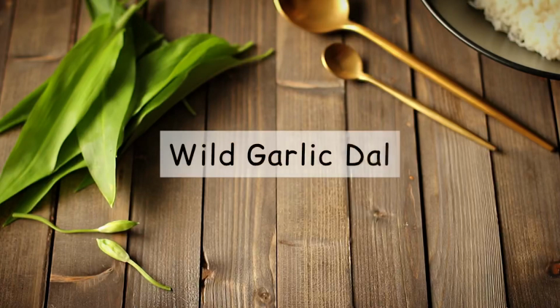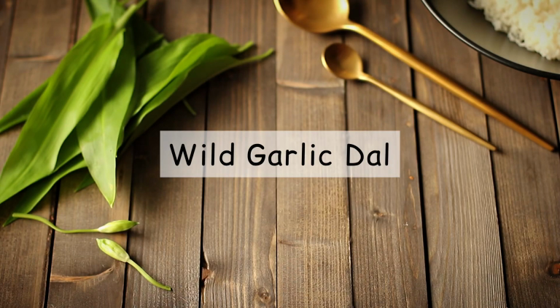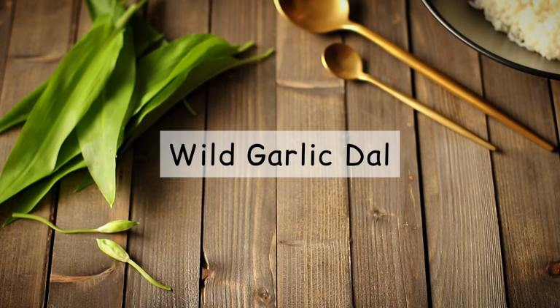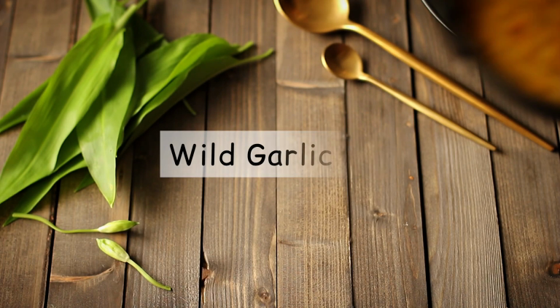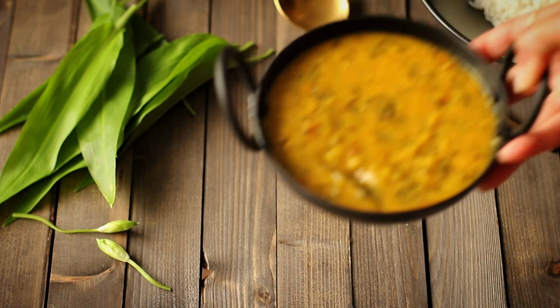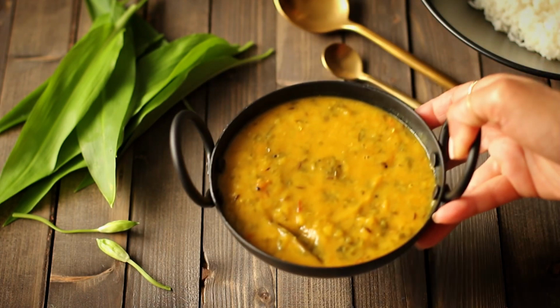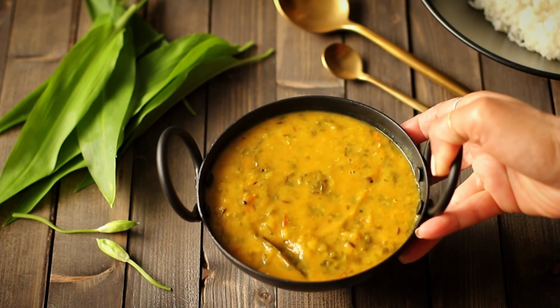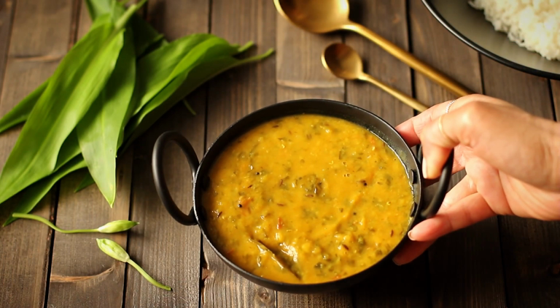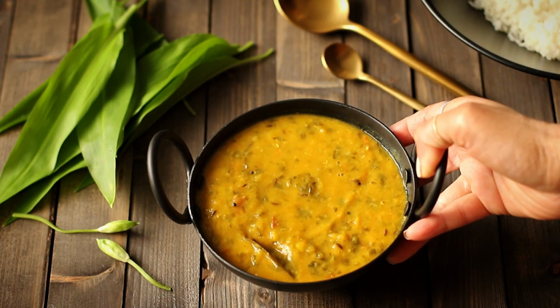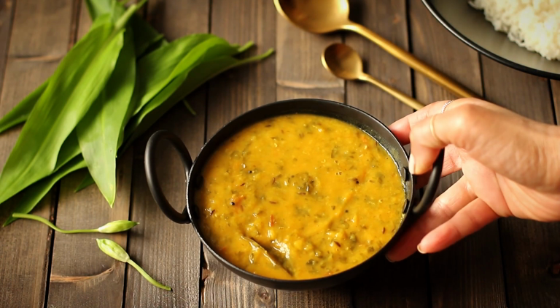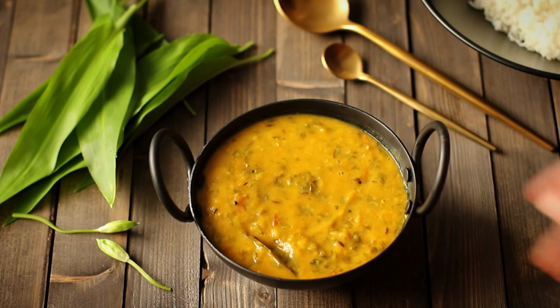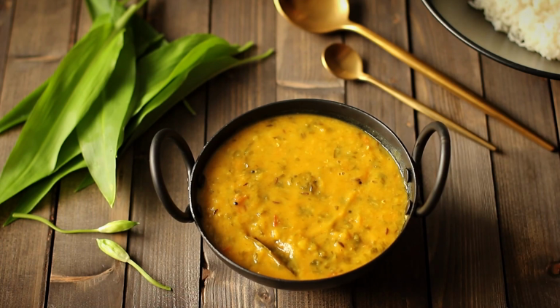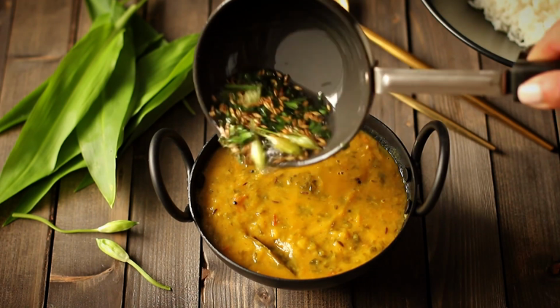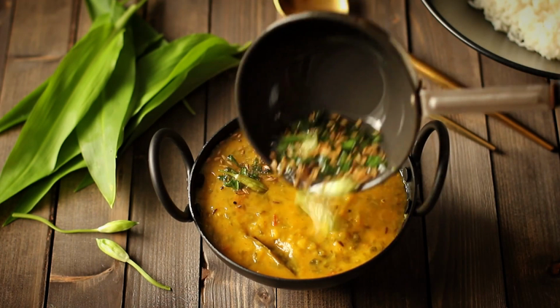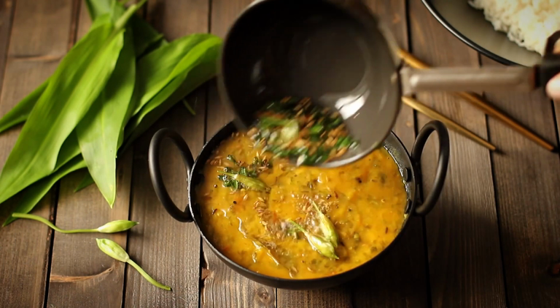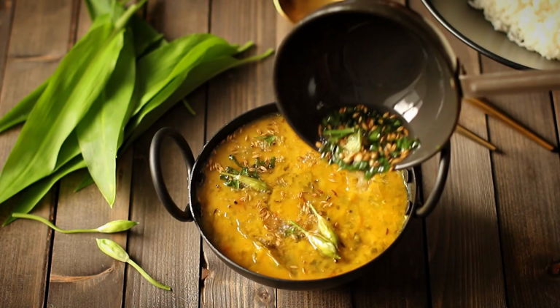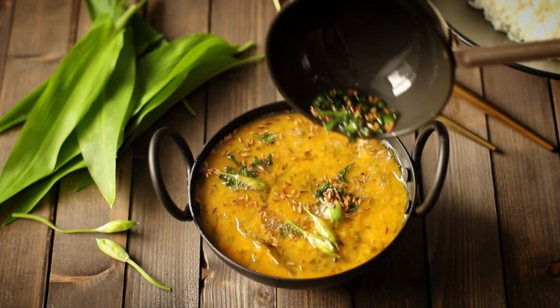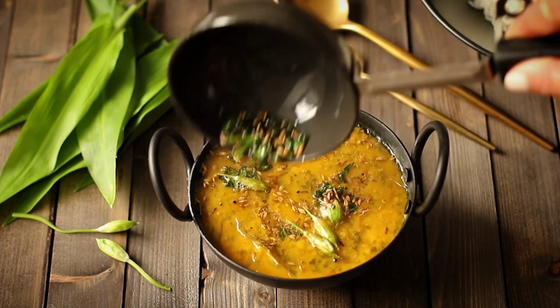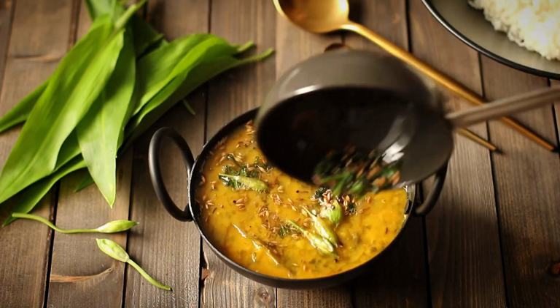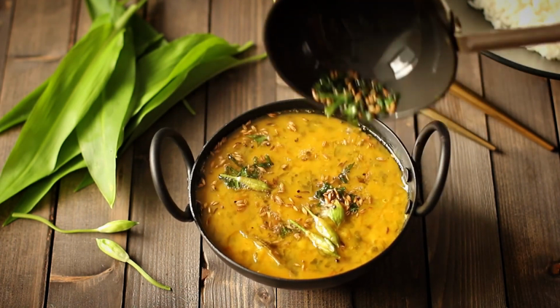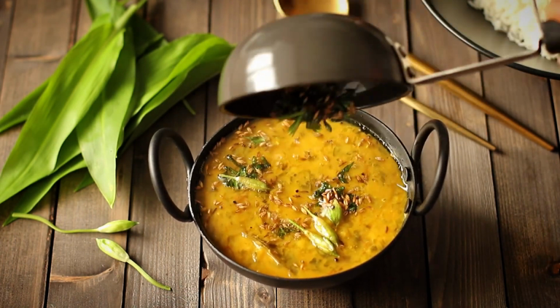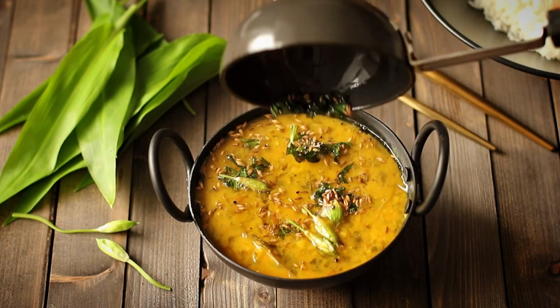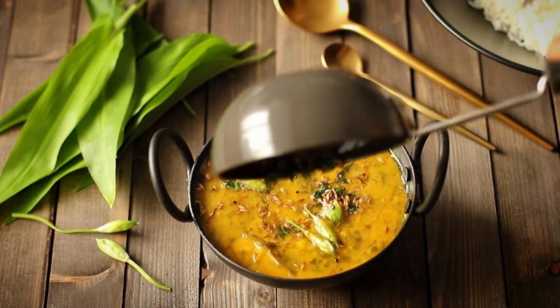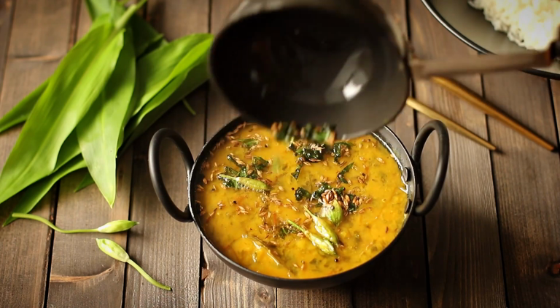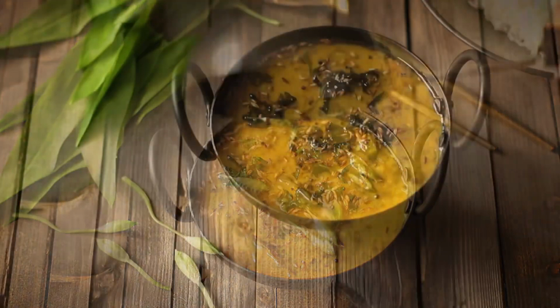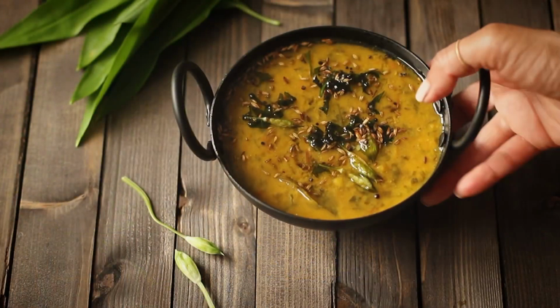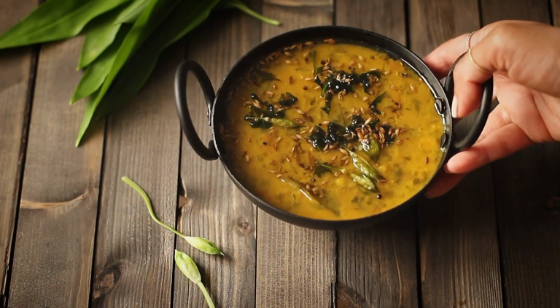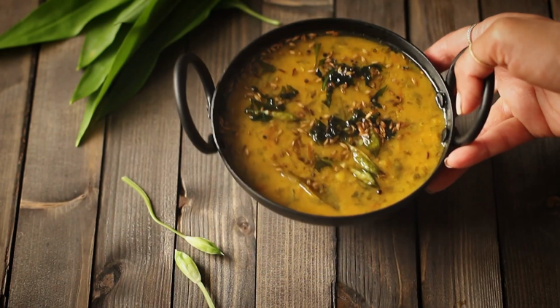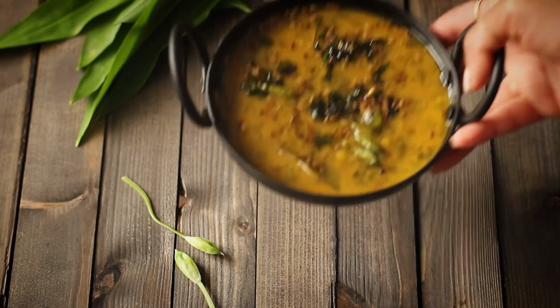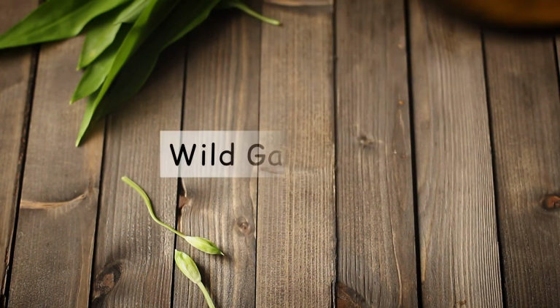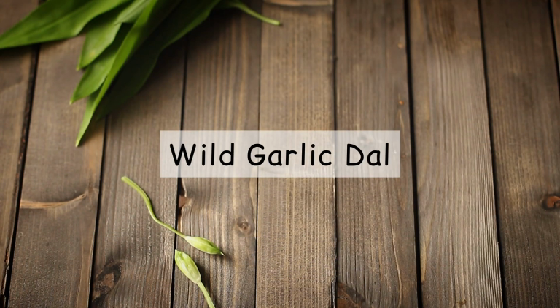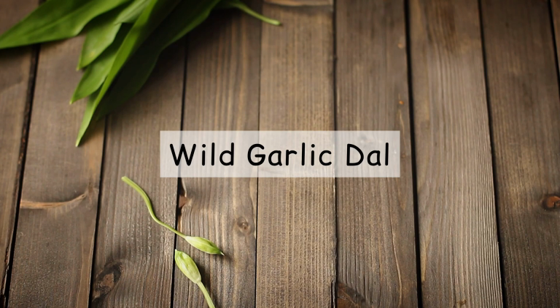Dal is dal, right? How could you improve on this Indian classic? Well, to be honest, you don't need to. My humble tadka dal has never lacked flavor, but the addition of wild garlic gives this Indian staple a new twist. So here's my wild garlic dal recipe.